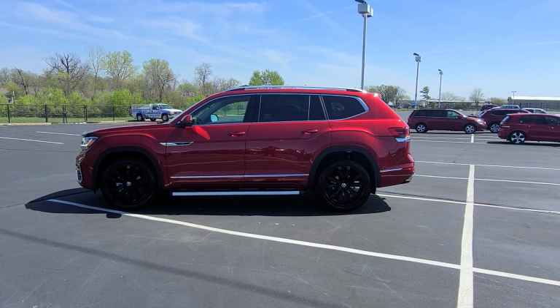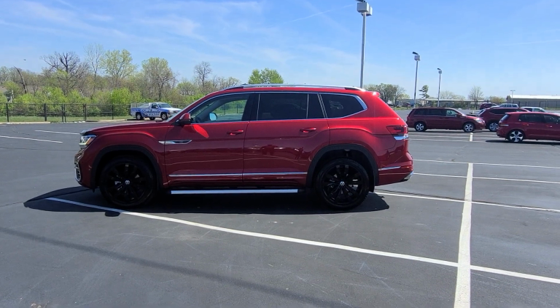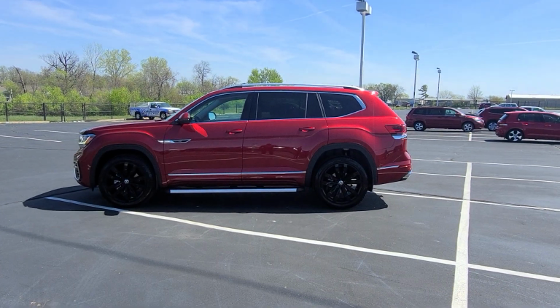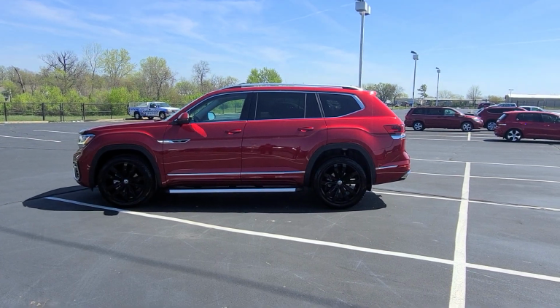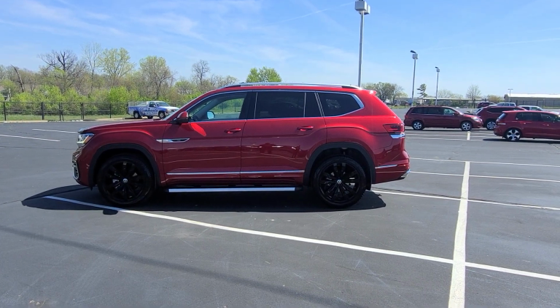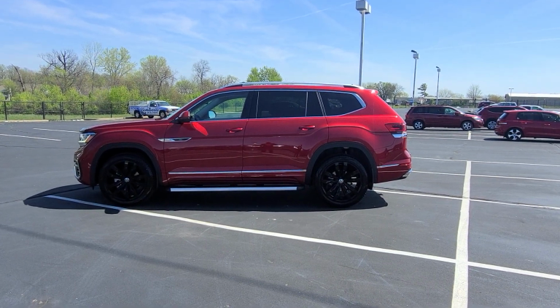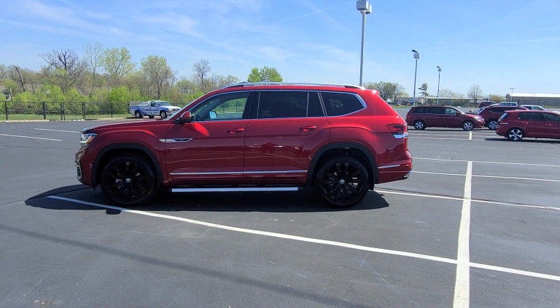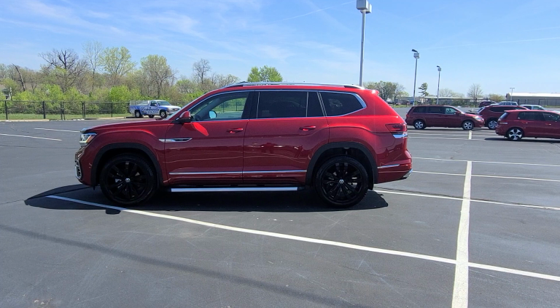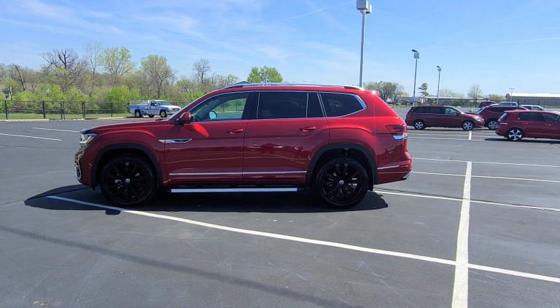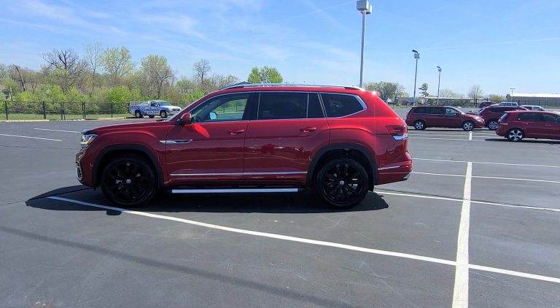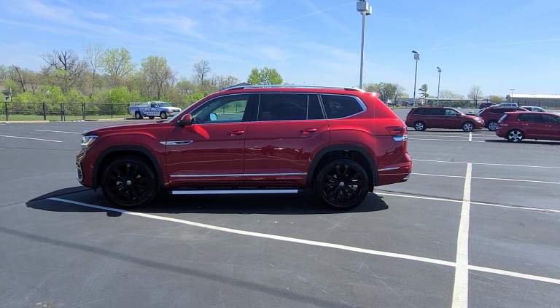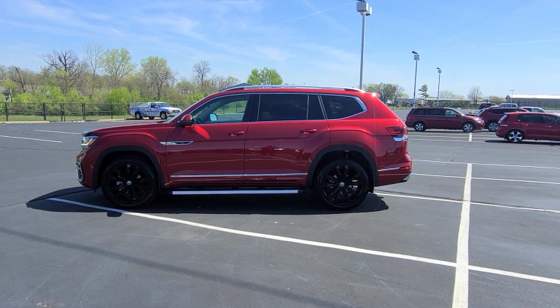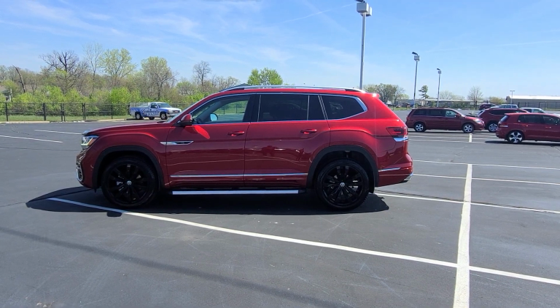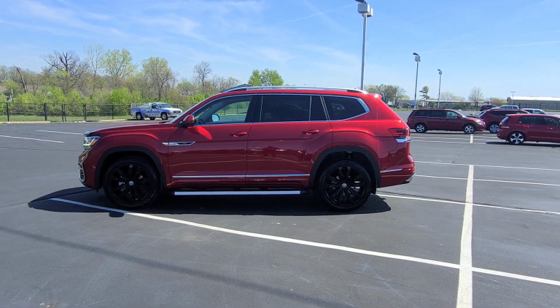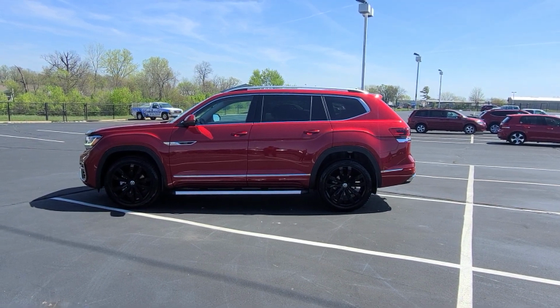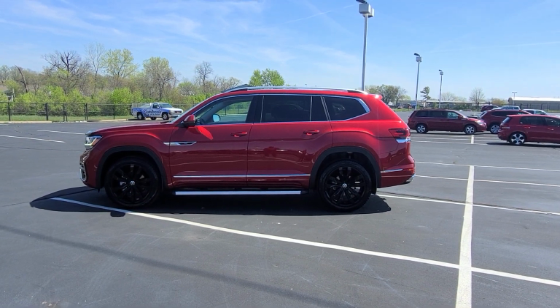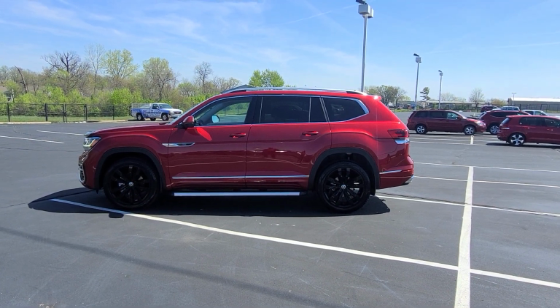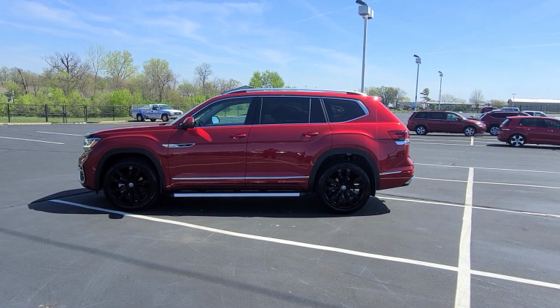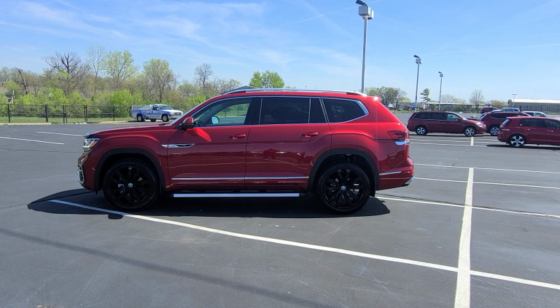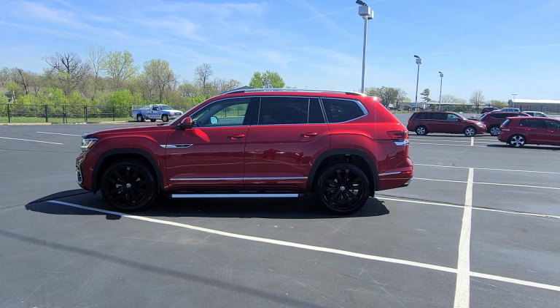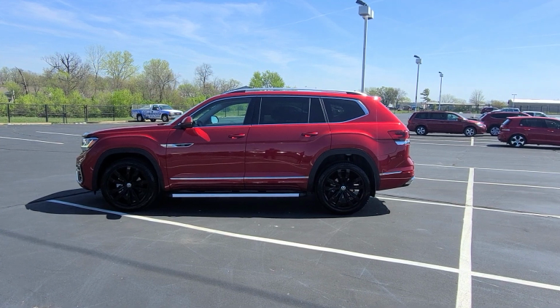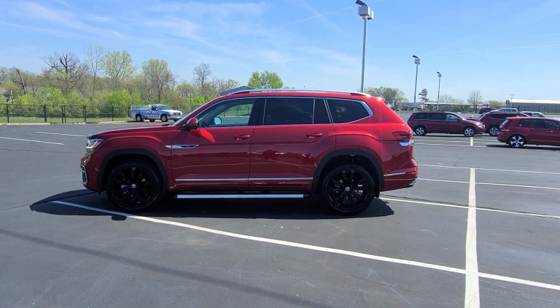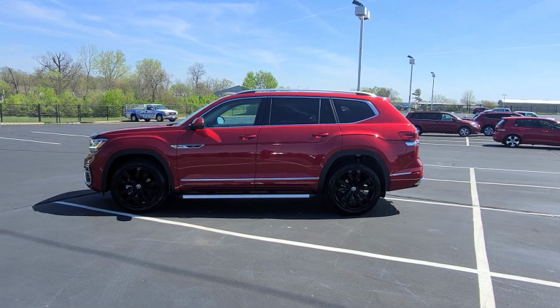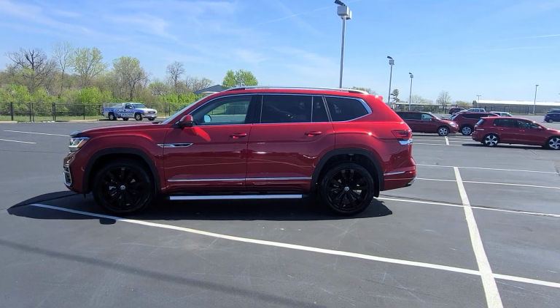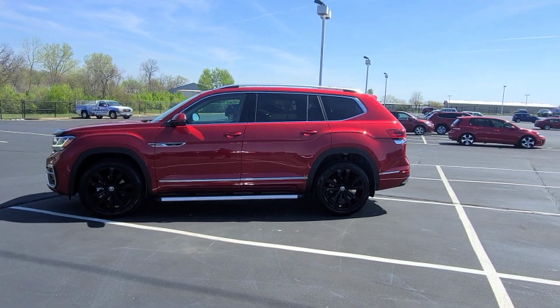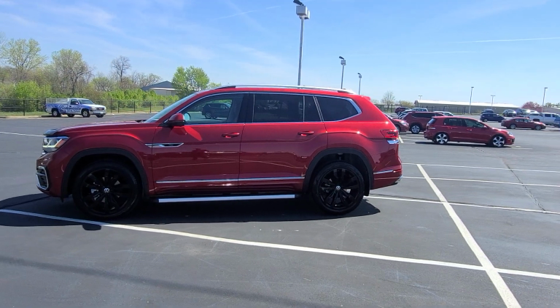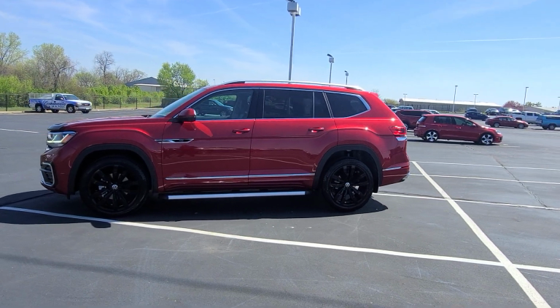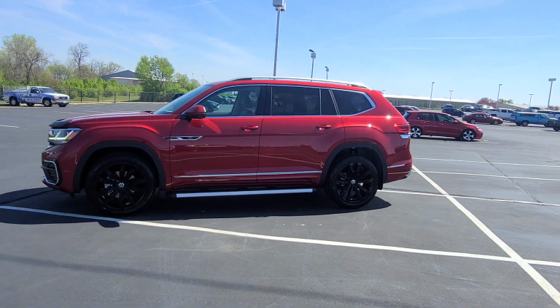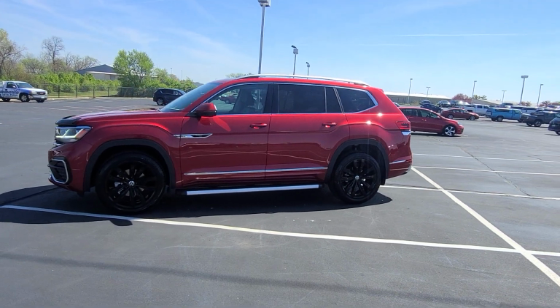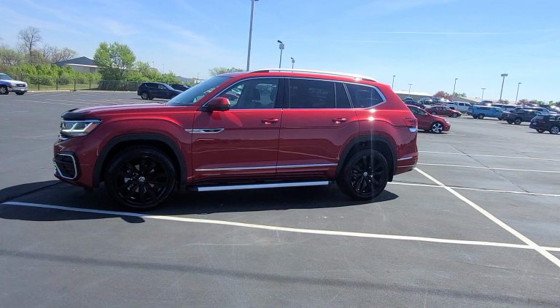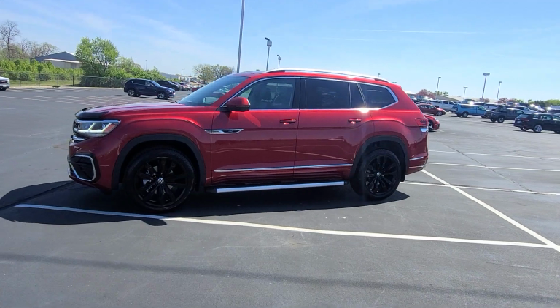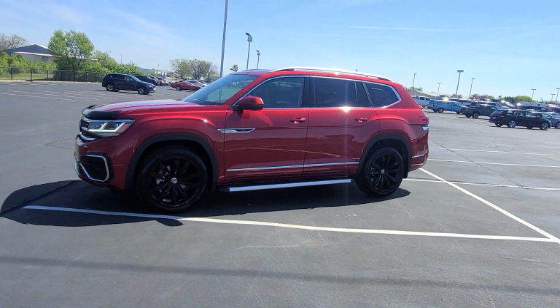Hello guys, this is Reeves from Bomberido St. Peter's Volkswagen in St. Louis. Today I'm bringing you a 2023 Volkswagen Atlas SEL Premium R-Line. This particular one is Aurora Red Metallic on the exterior with Titan Black and Quartzite leather on the interior.